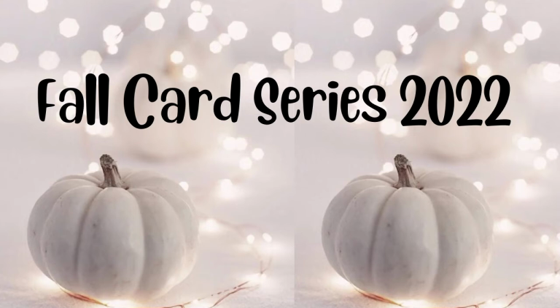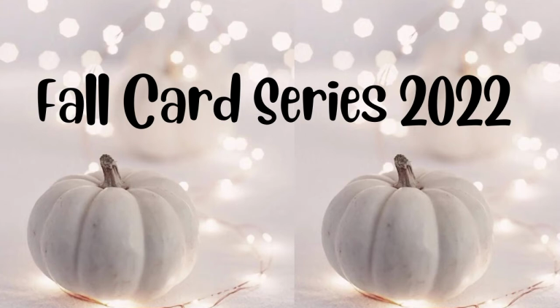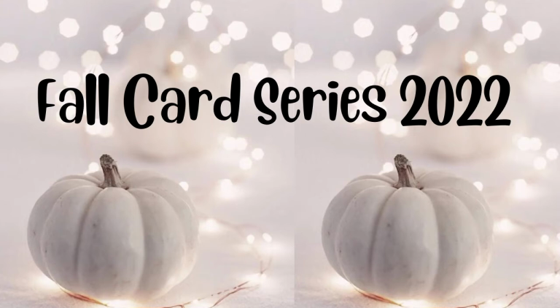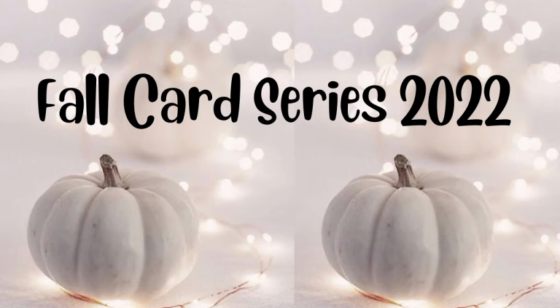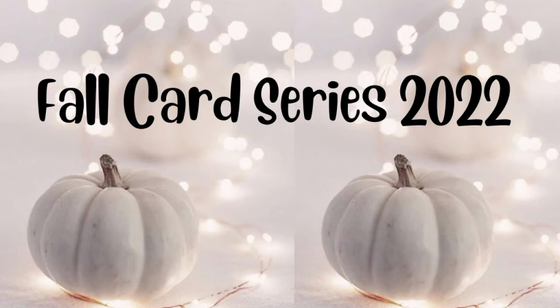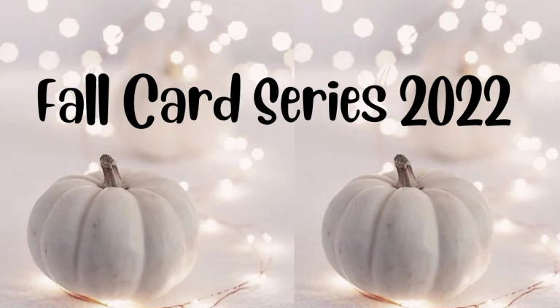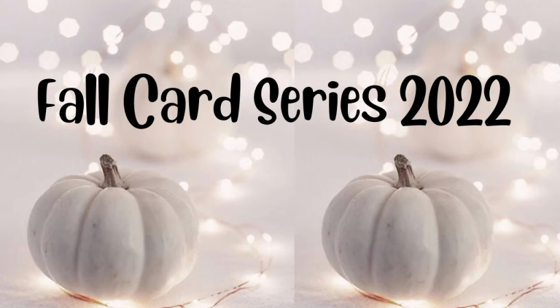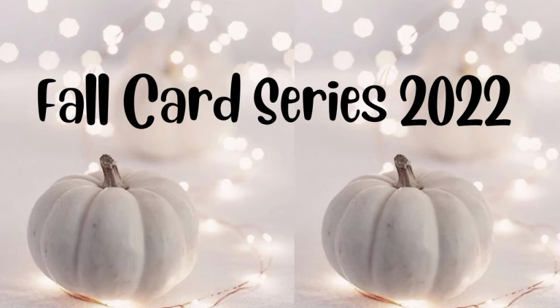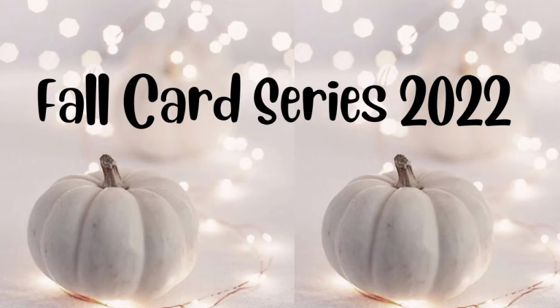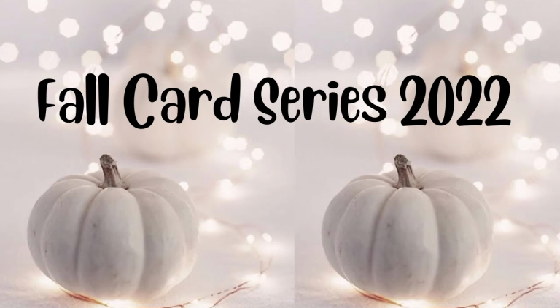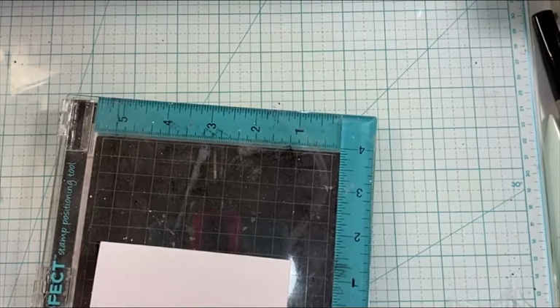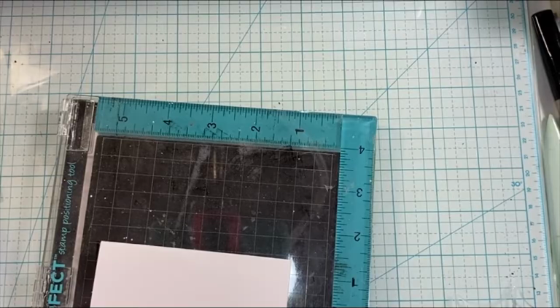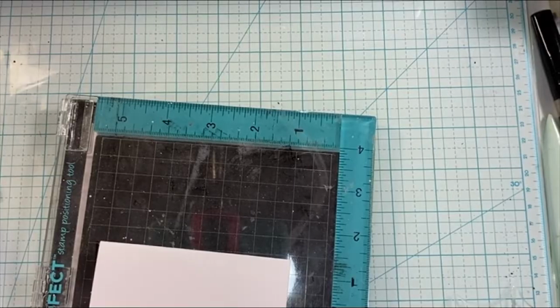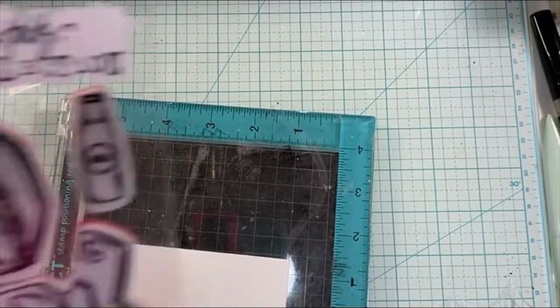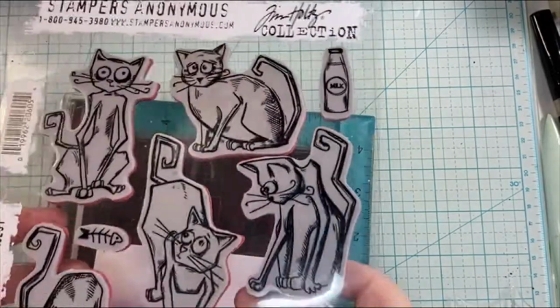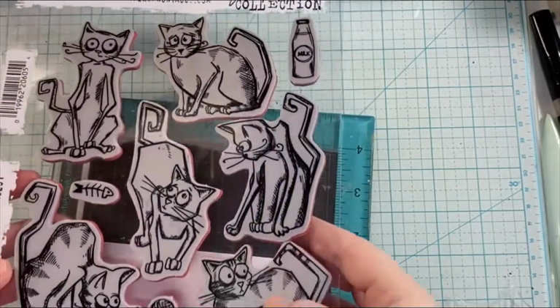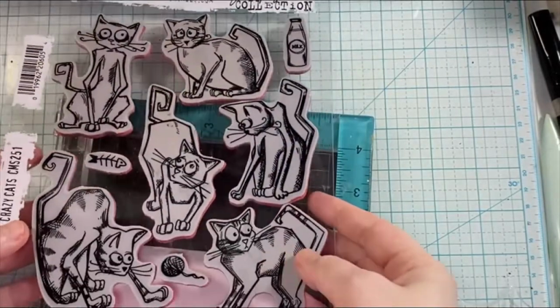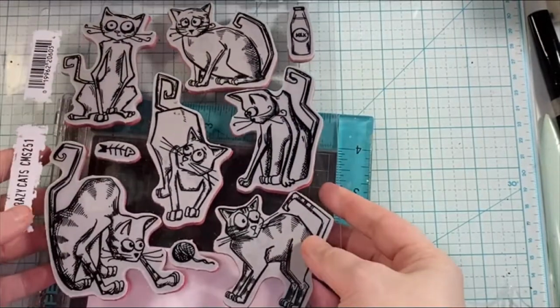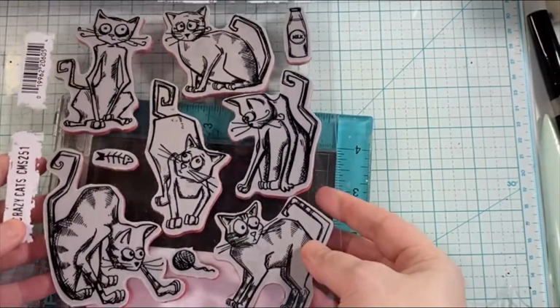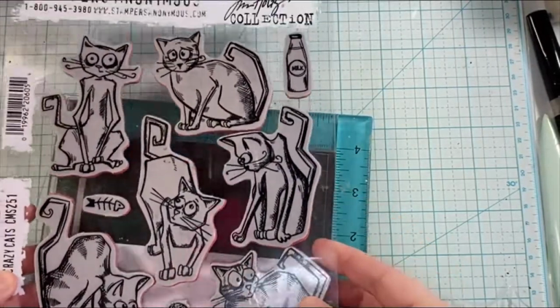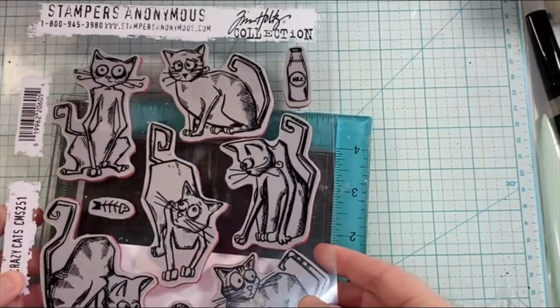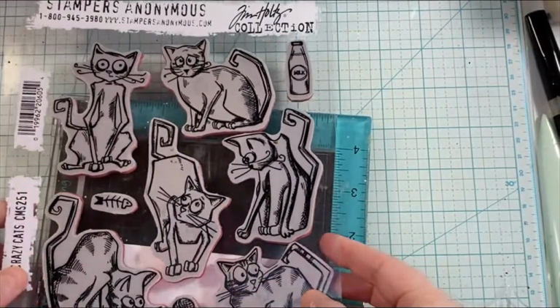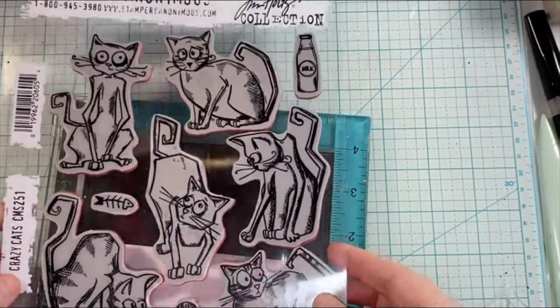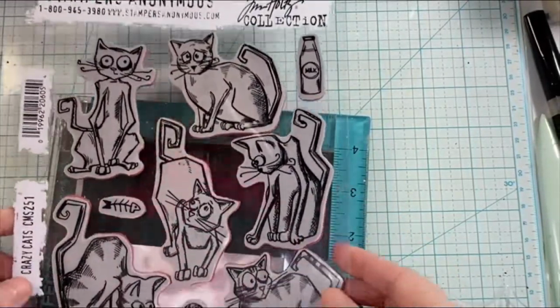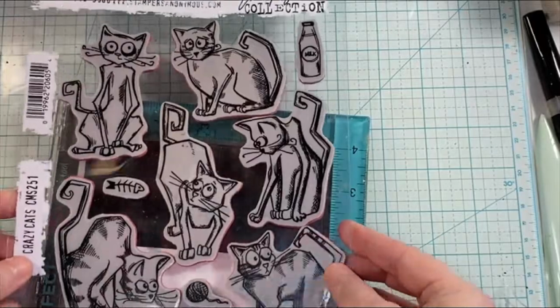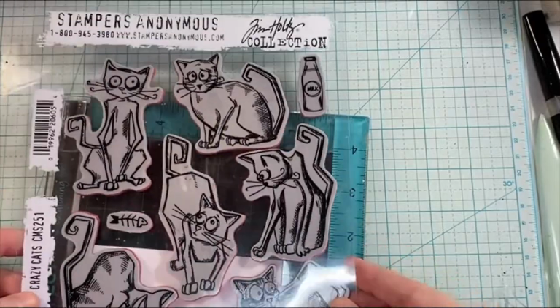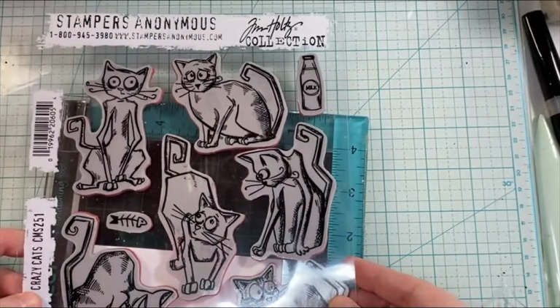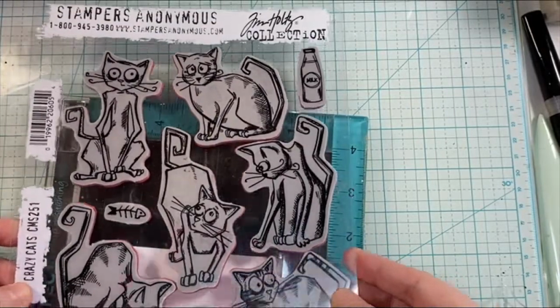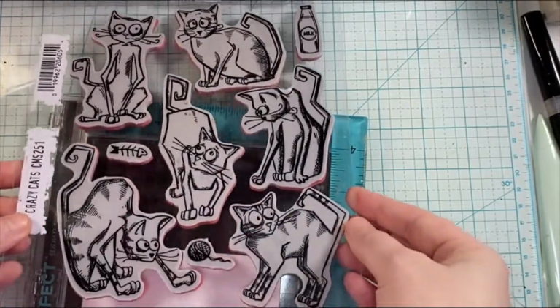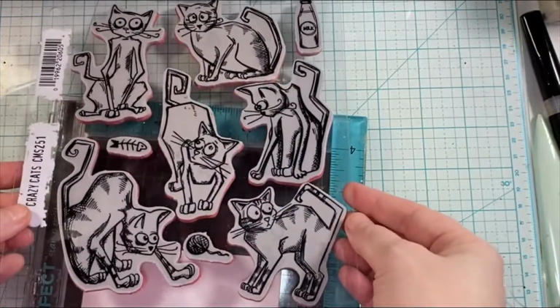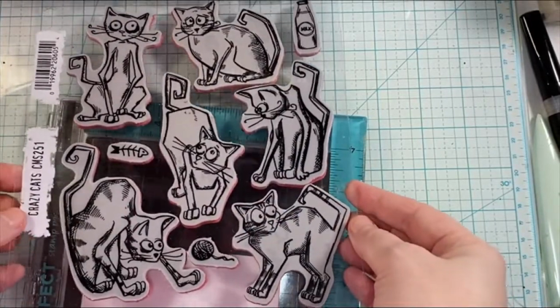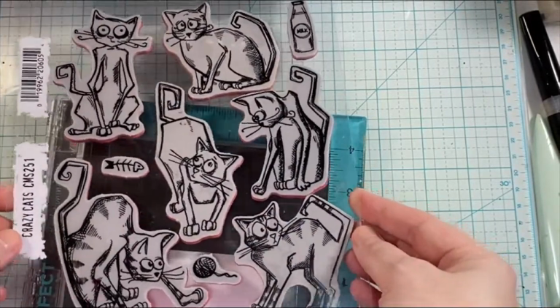Hello, this is Annalisa from Faith Dream Create, and welcome back to my channel. You're watching my fall card series for 2022. I'm going to be using this Tim Holtz stamp set called Crazy Cats and creating a Halloween card for you.